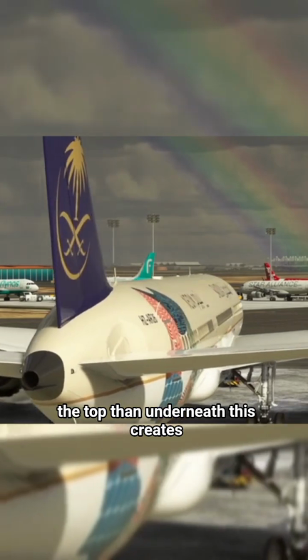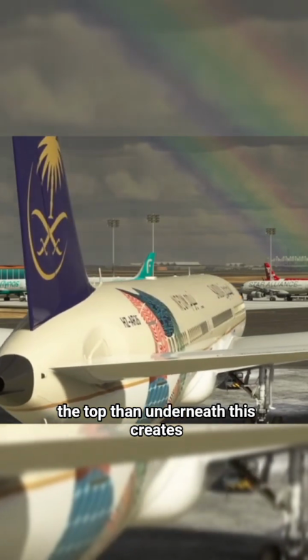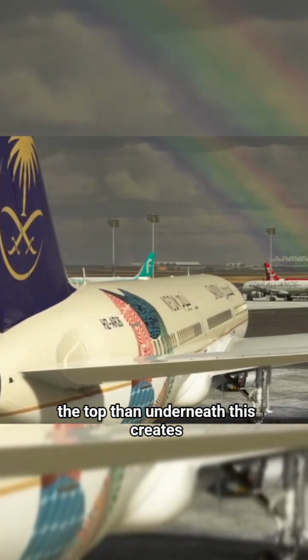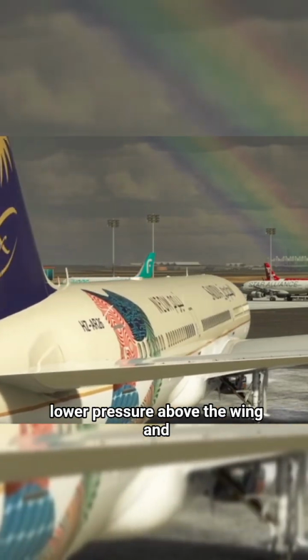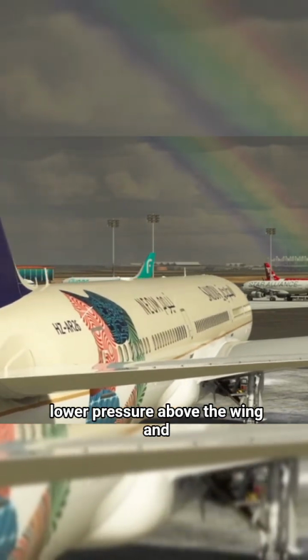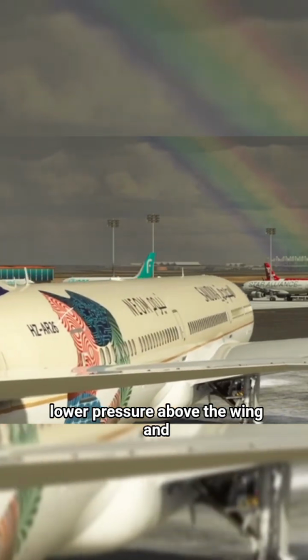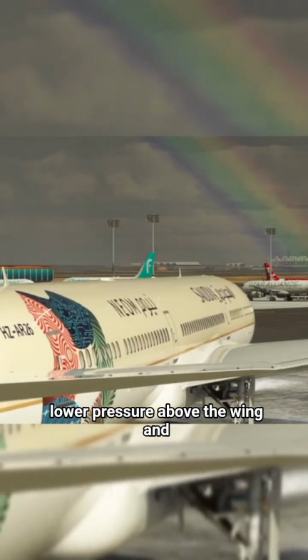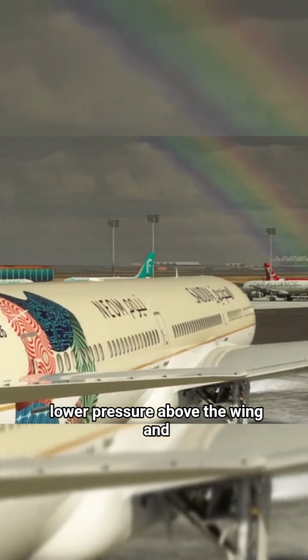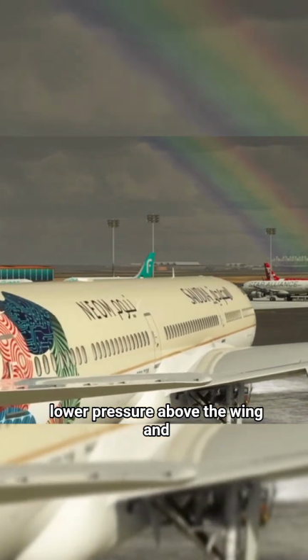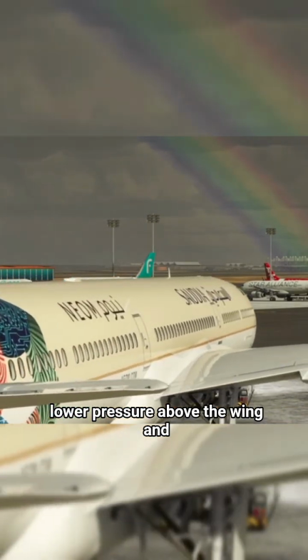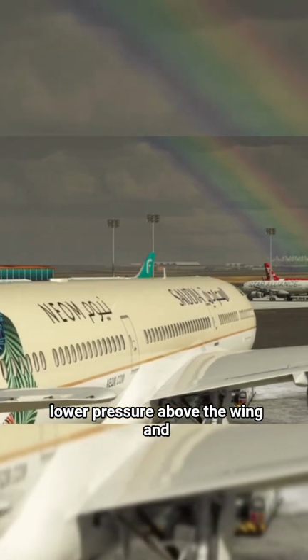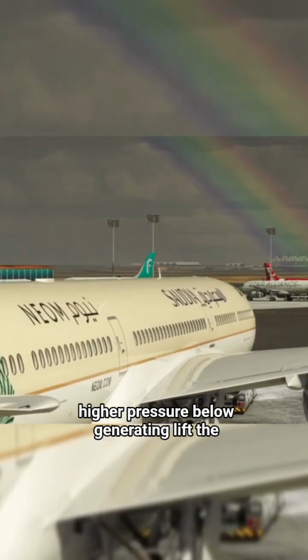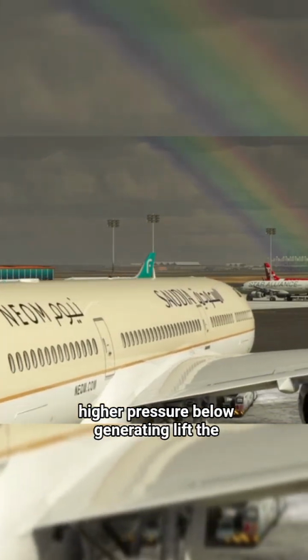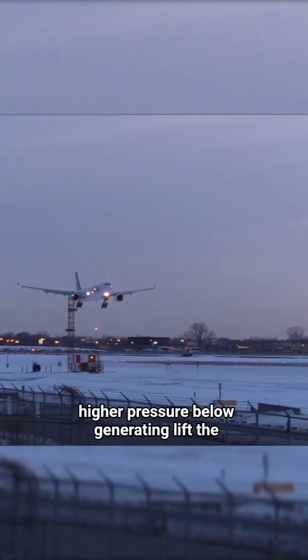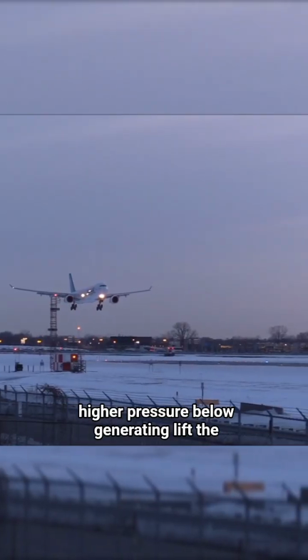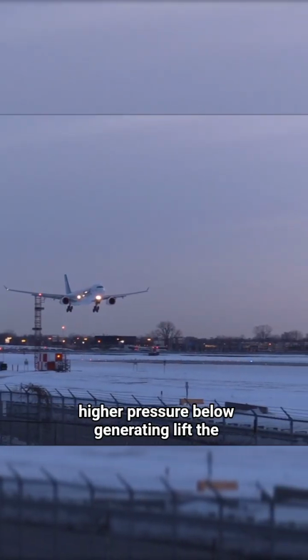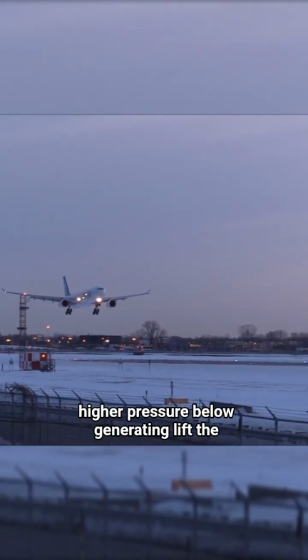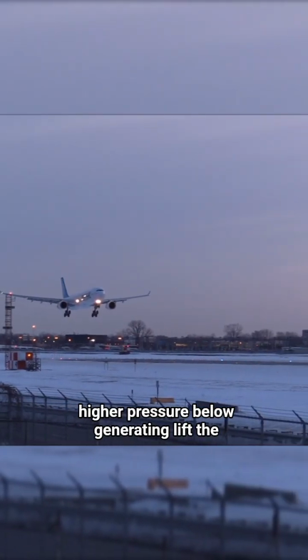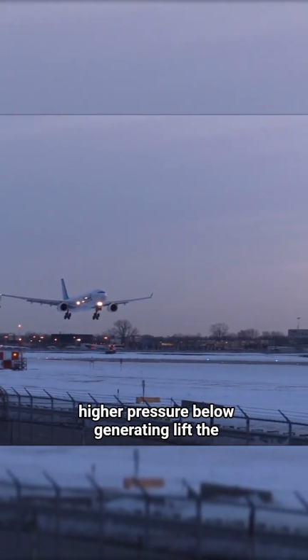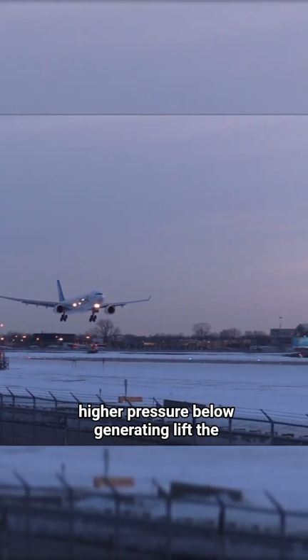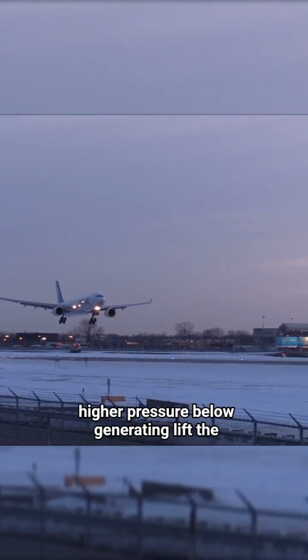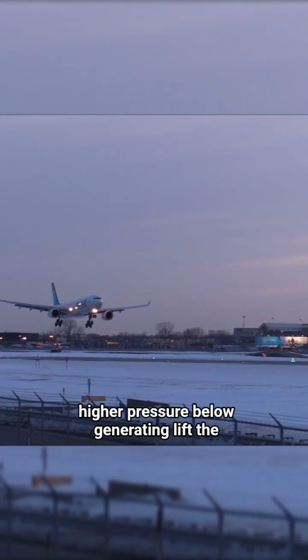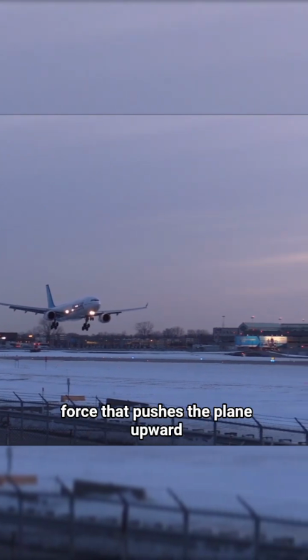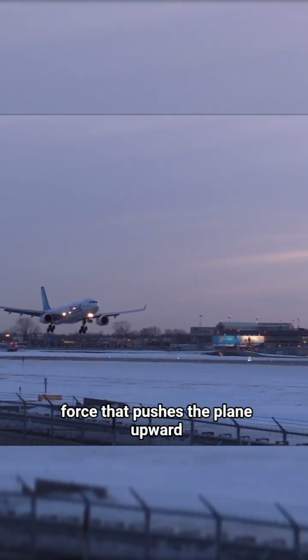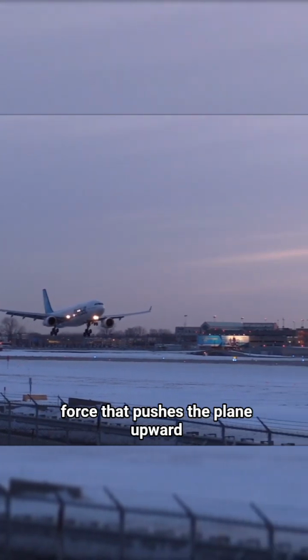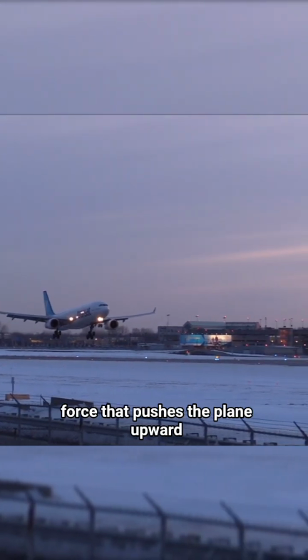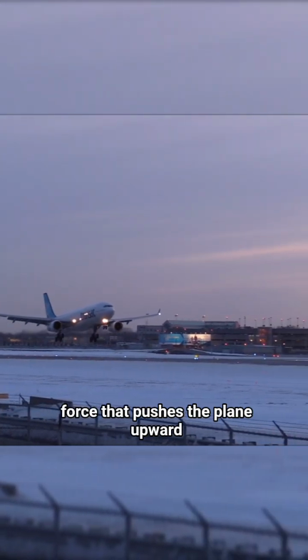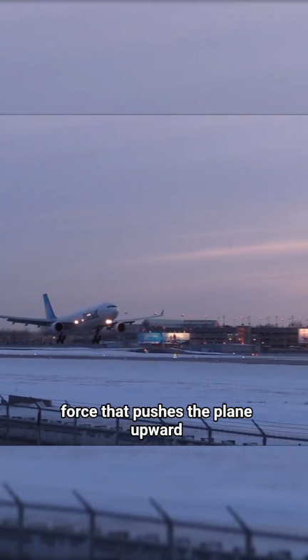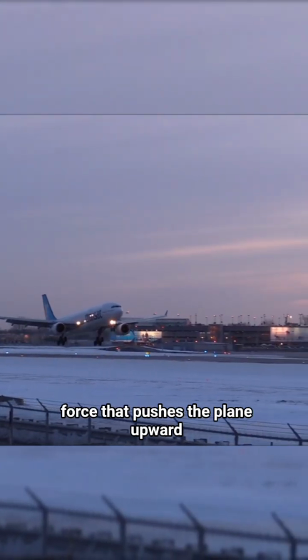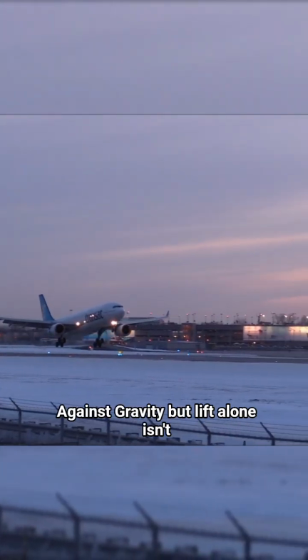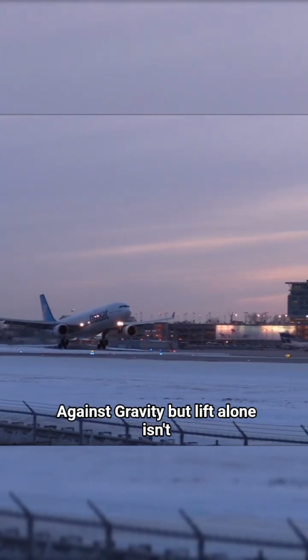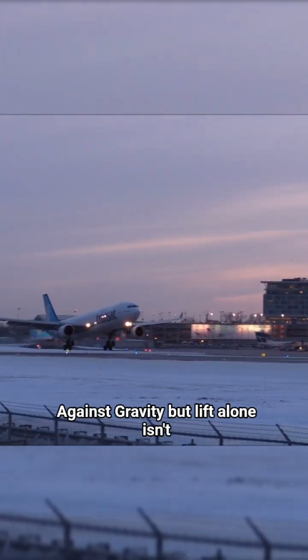This creates lower pressure above the wing and higher pressure below, generating lift — the force that pushes the plane upward against gravity.